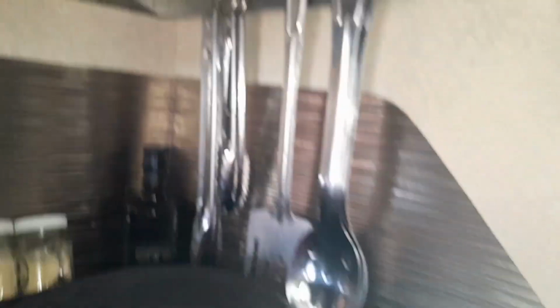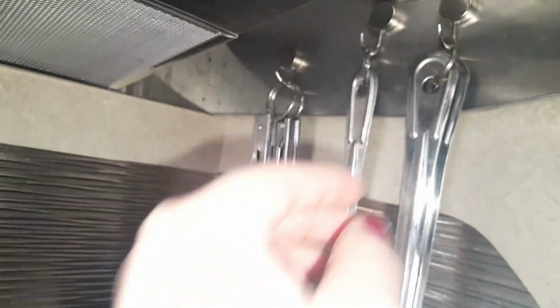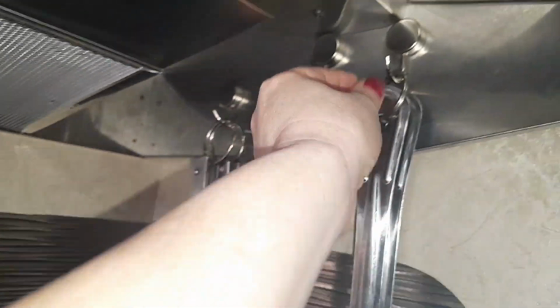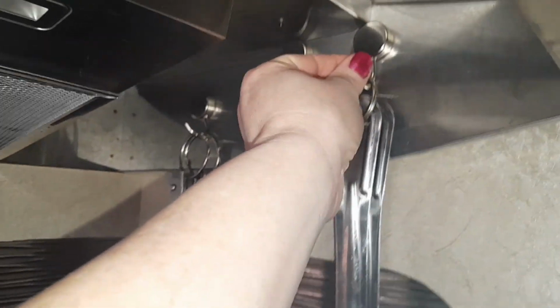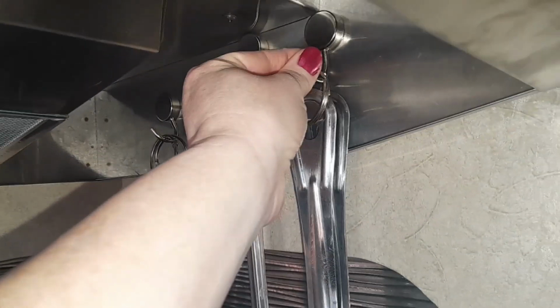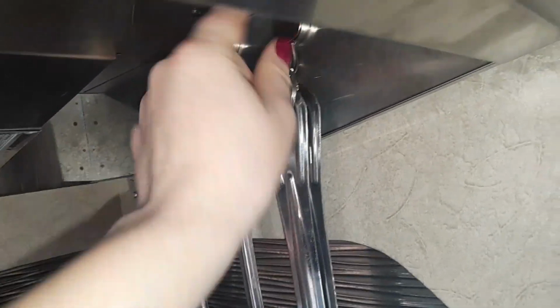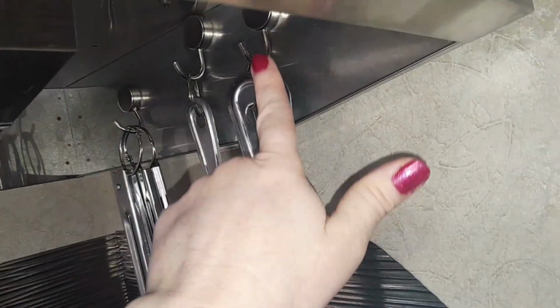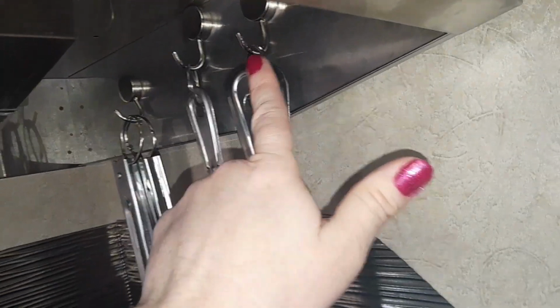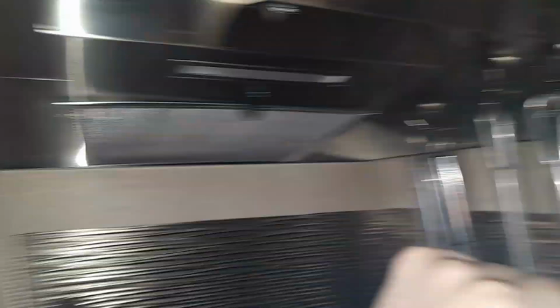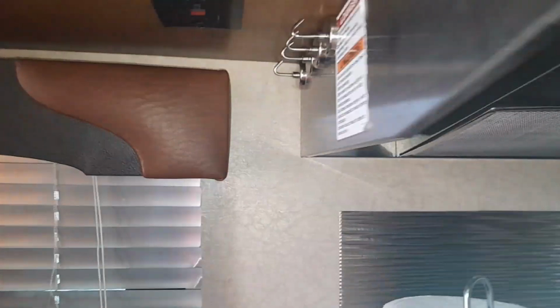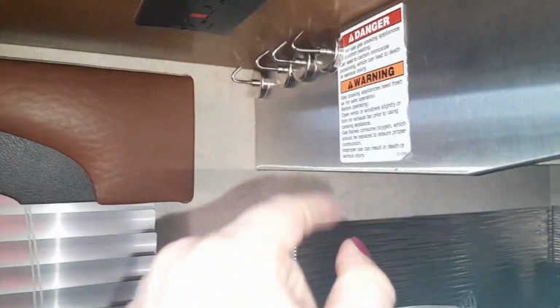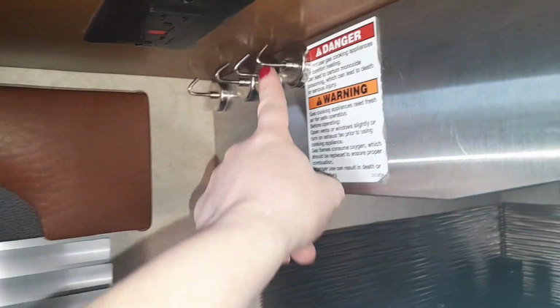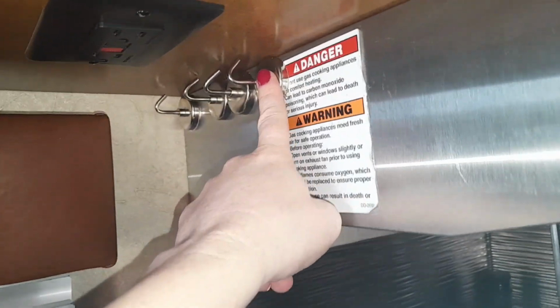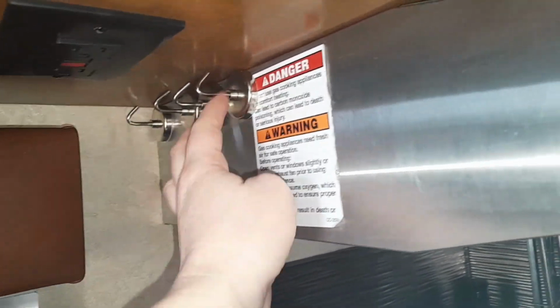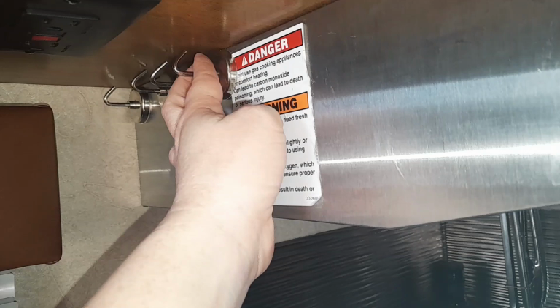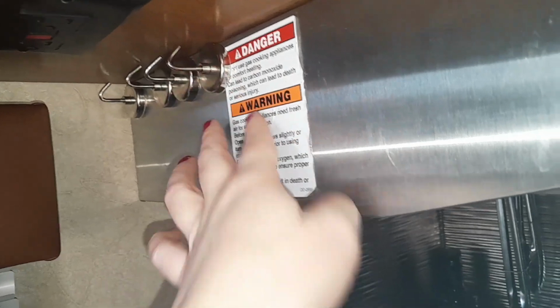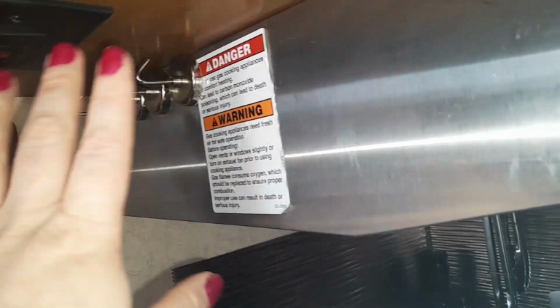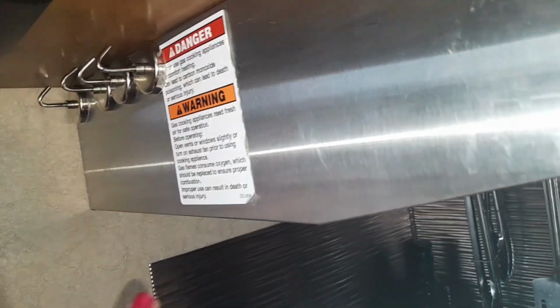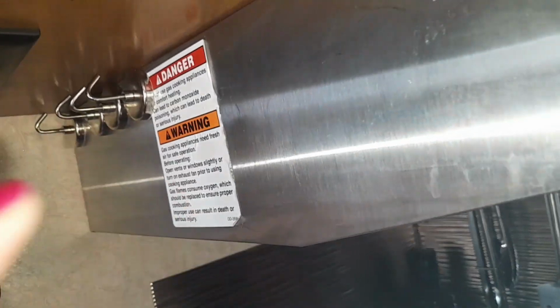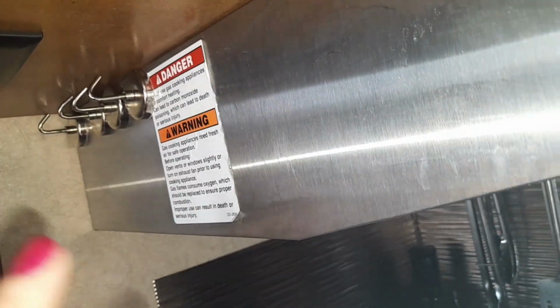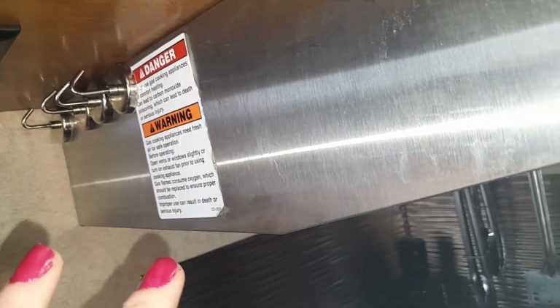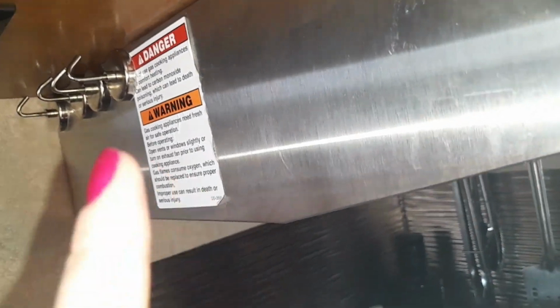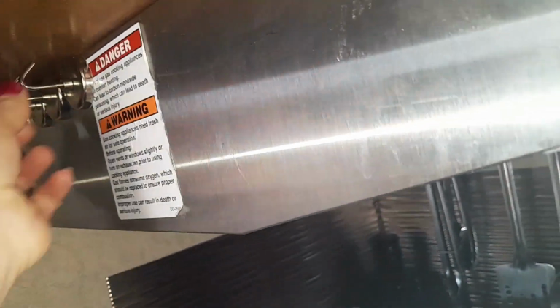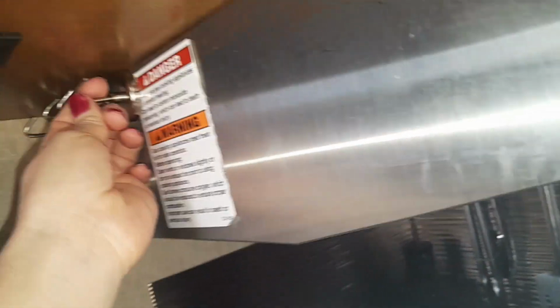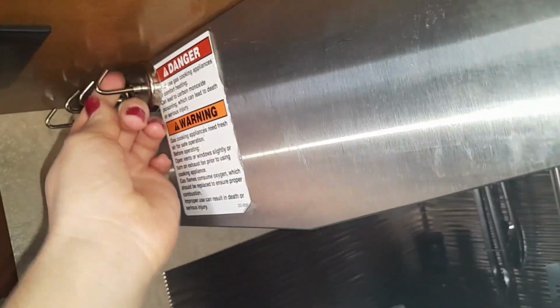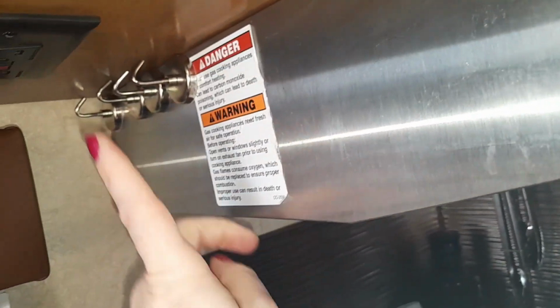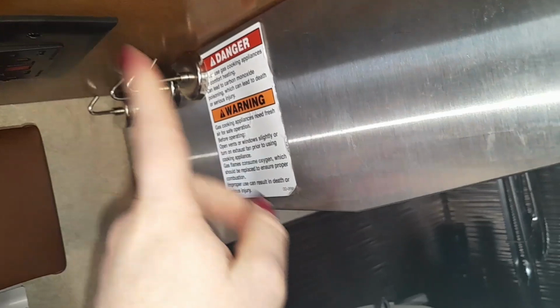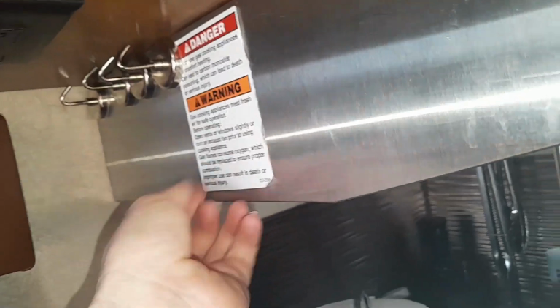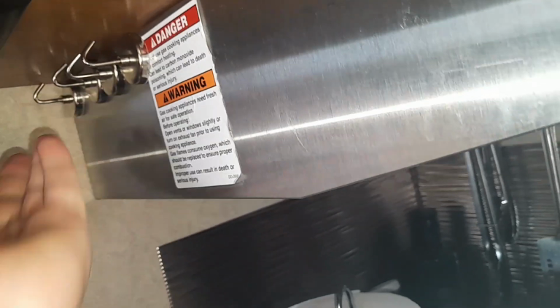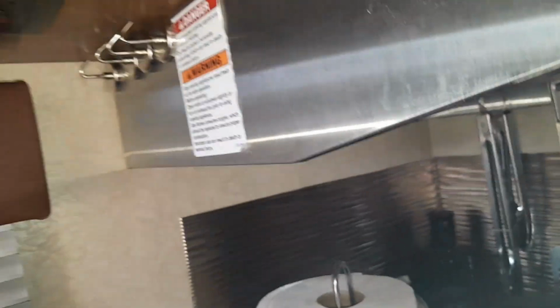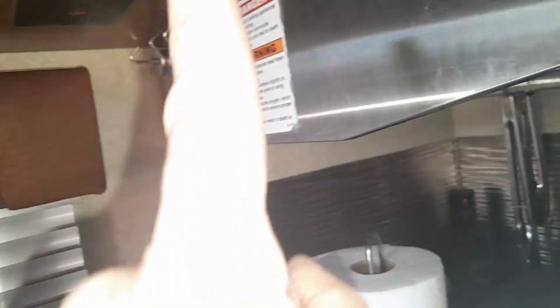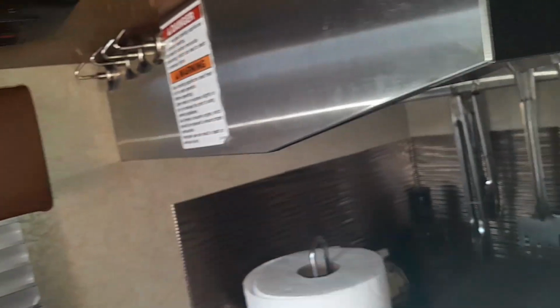These magnets come in so handy. I actually have a few over here too. We hang our sunglasses on them, keys, and we put cords on here when we have our phones plugged in so they're up and out of the way. They're great.